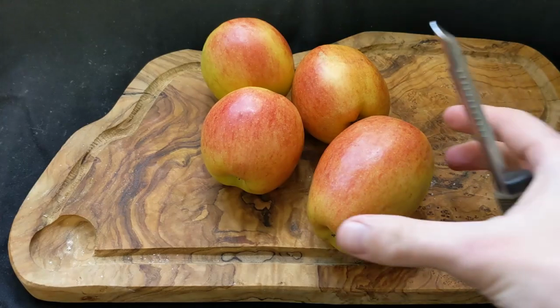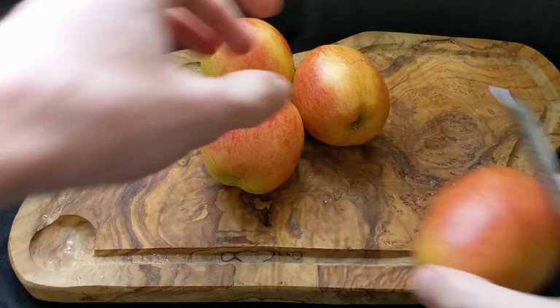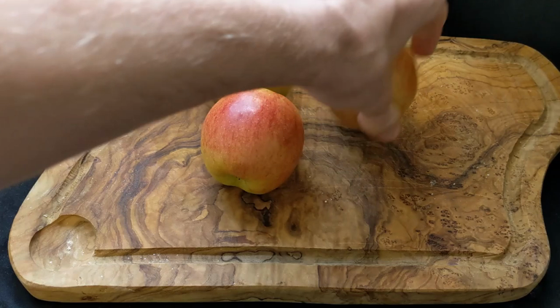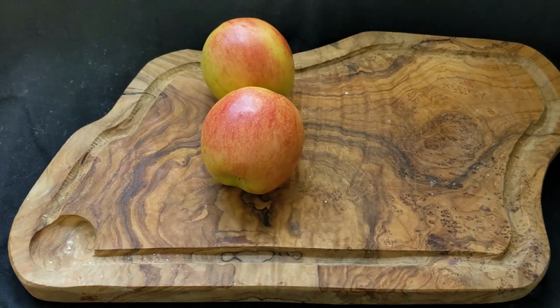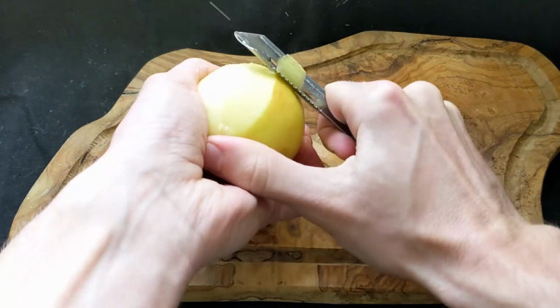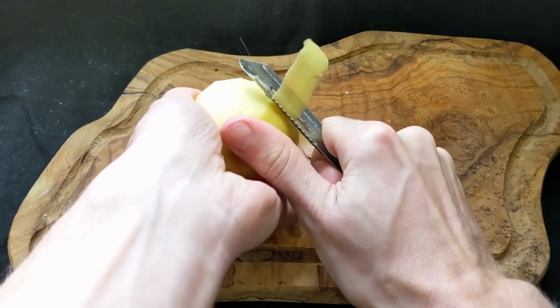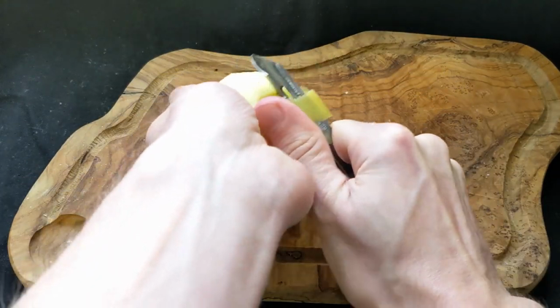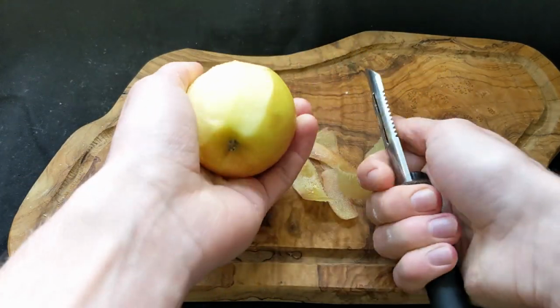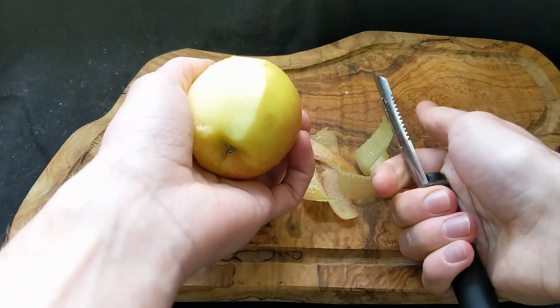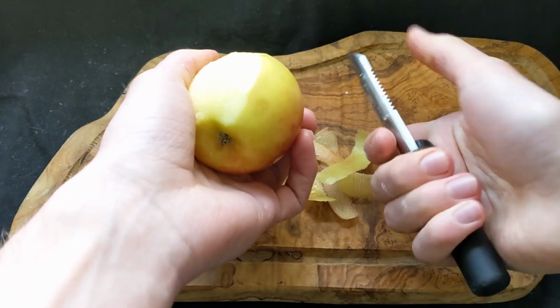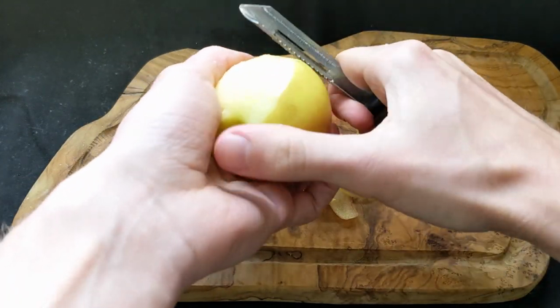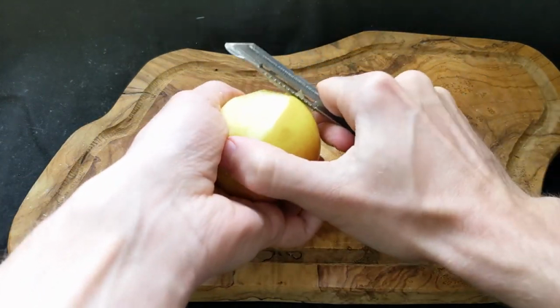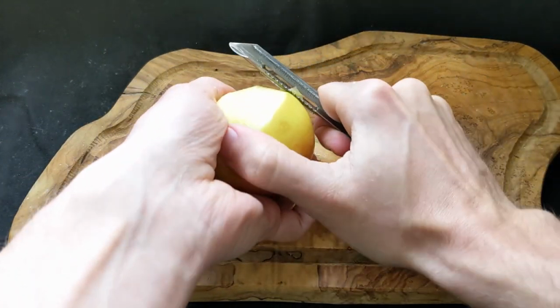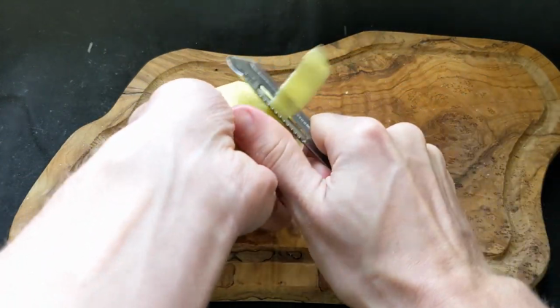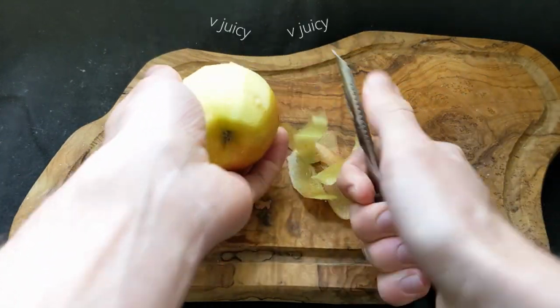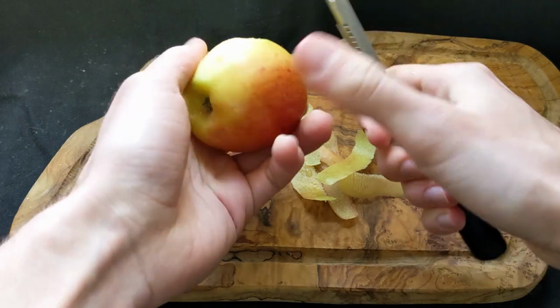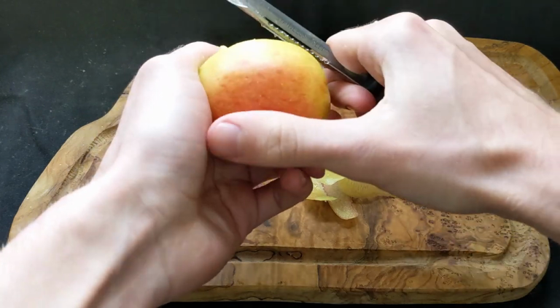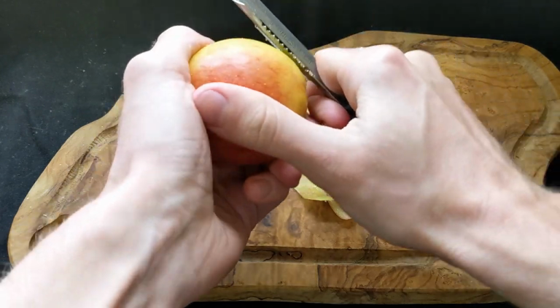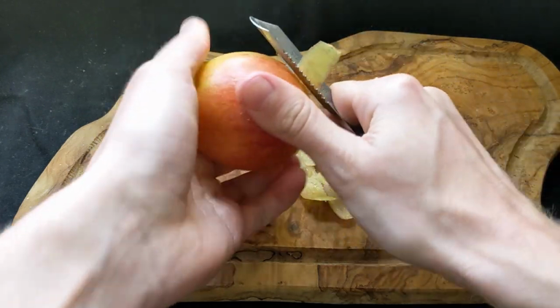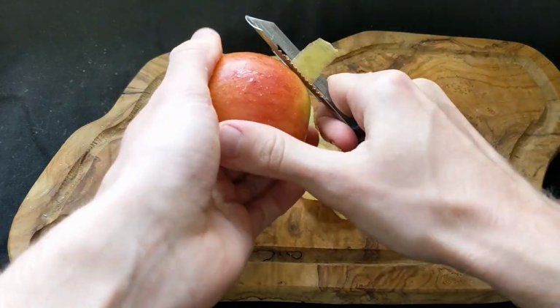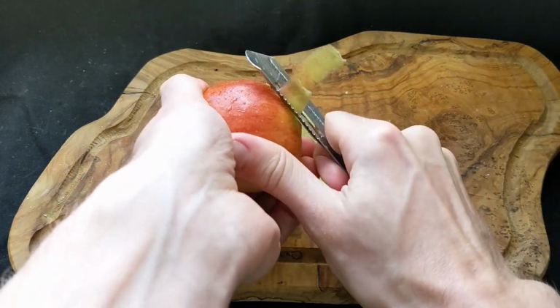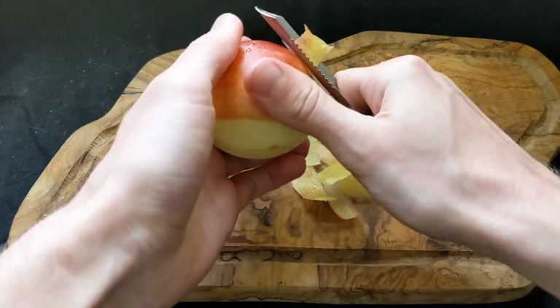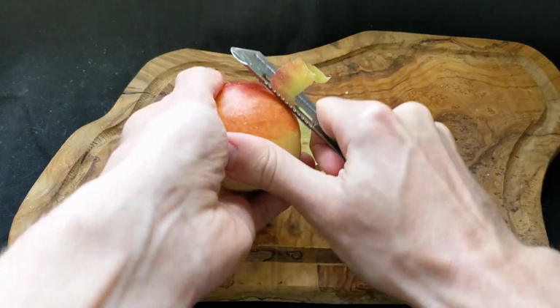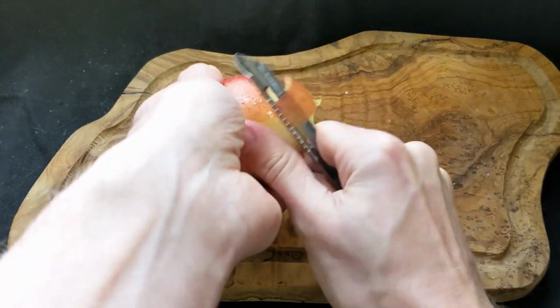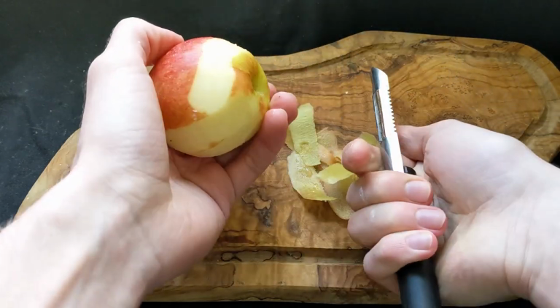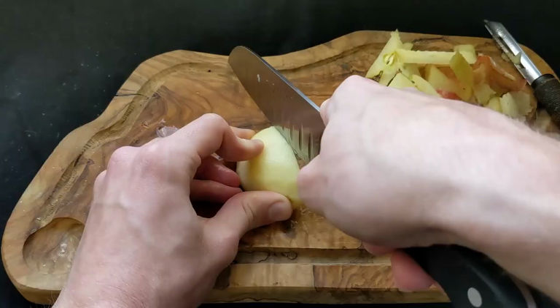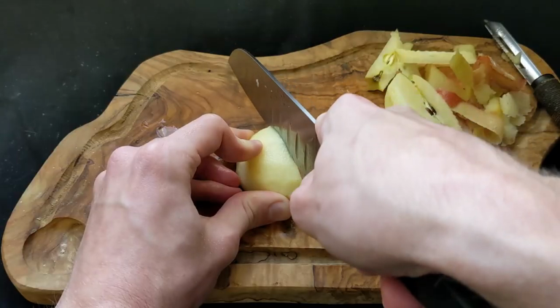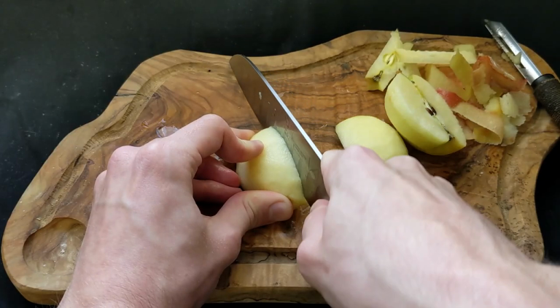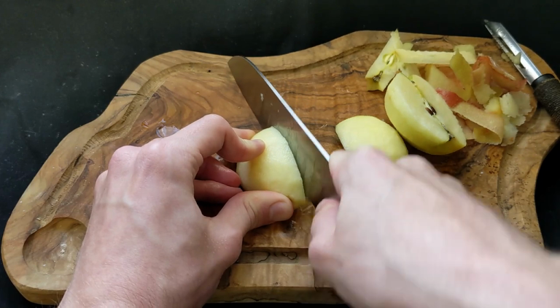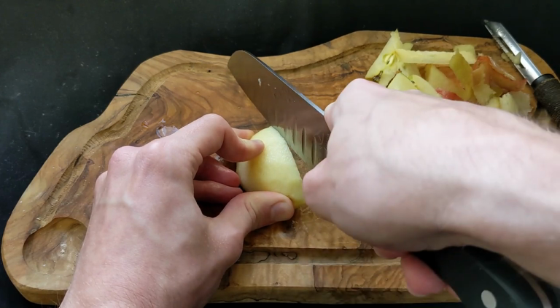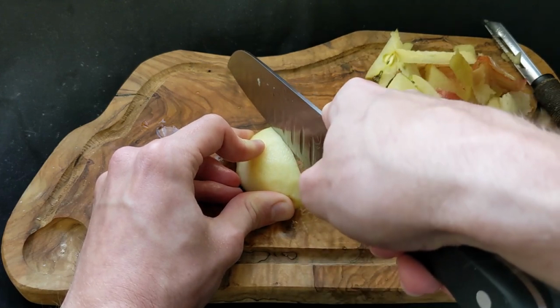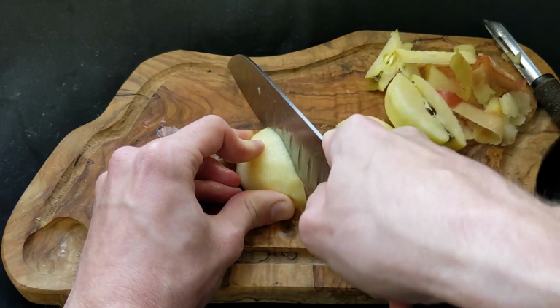The way they make the apples in the anime is they first peel them, chop them, and then stew the apple peel in water to make a kind of apple syrup. So that's what we're going to do — peel these apples and then slice them as thin as possible.